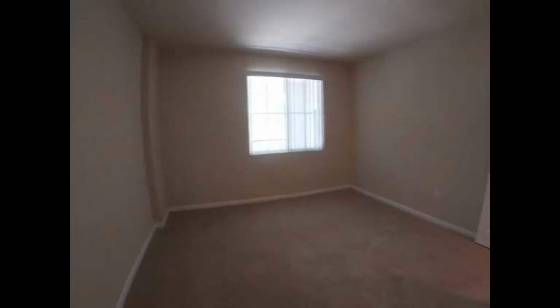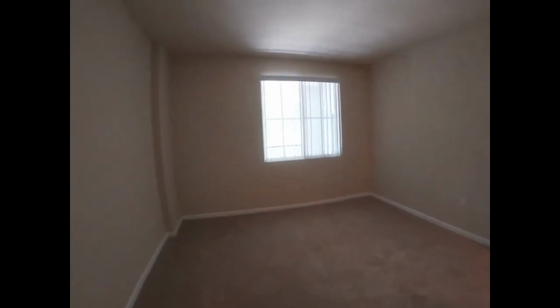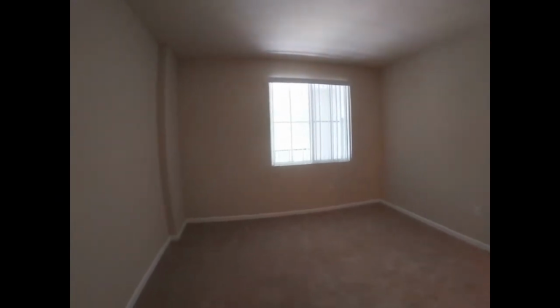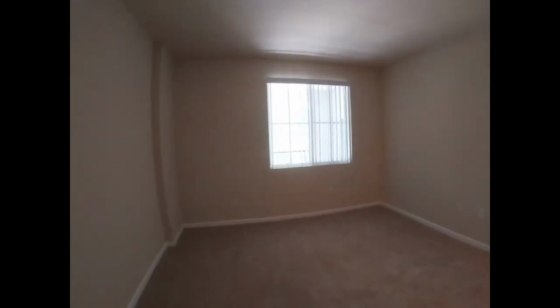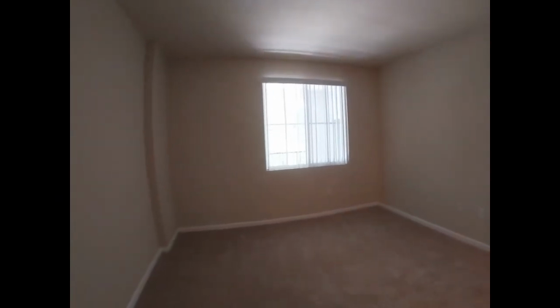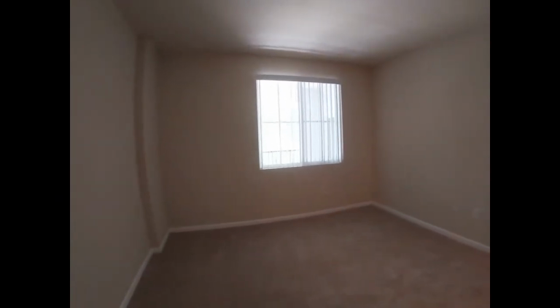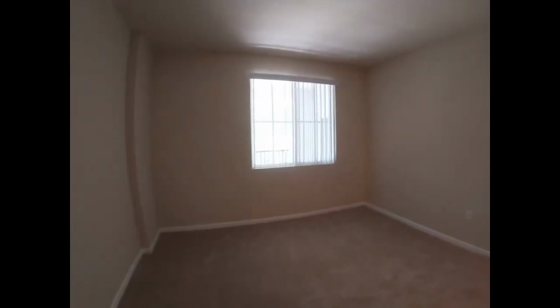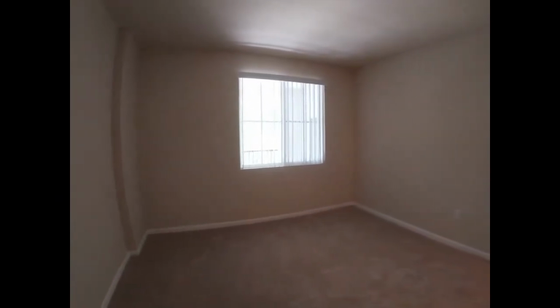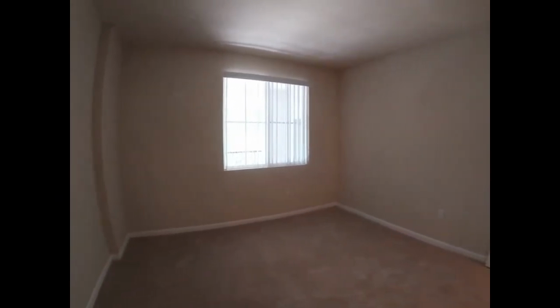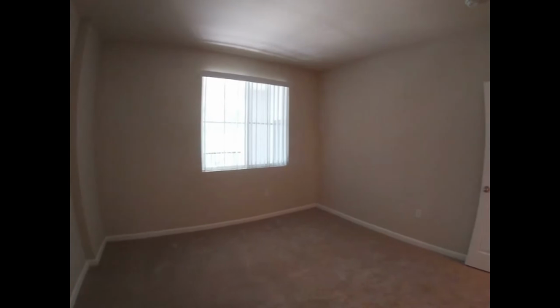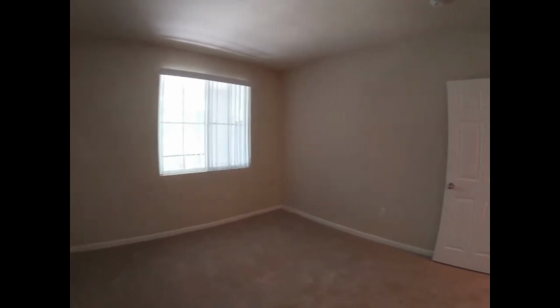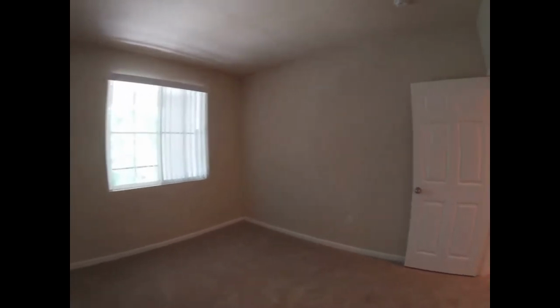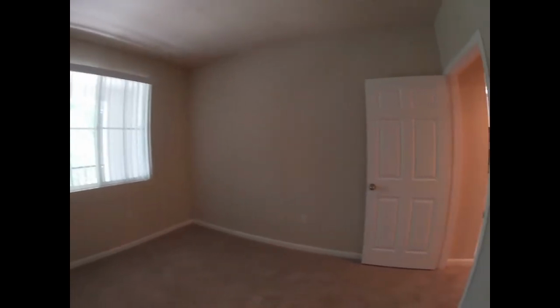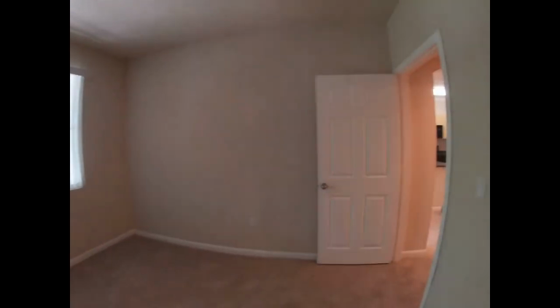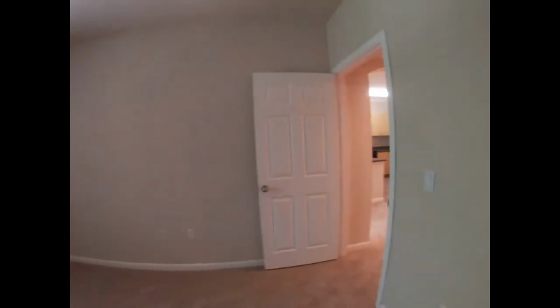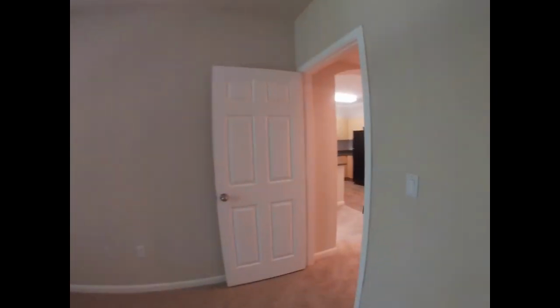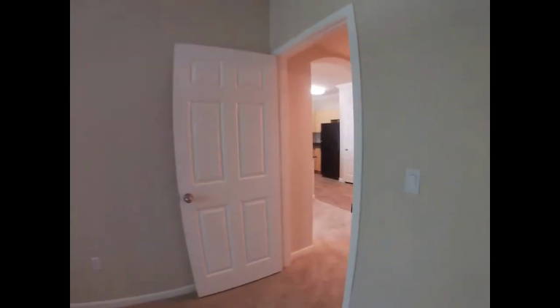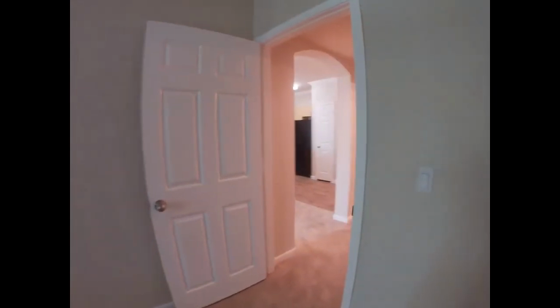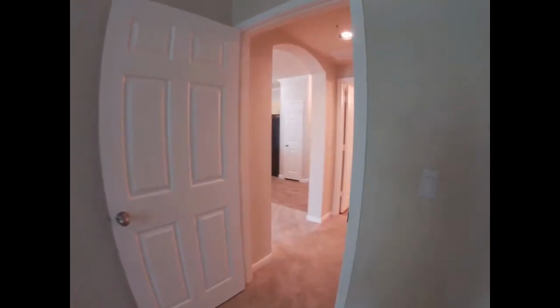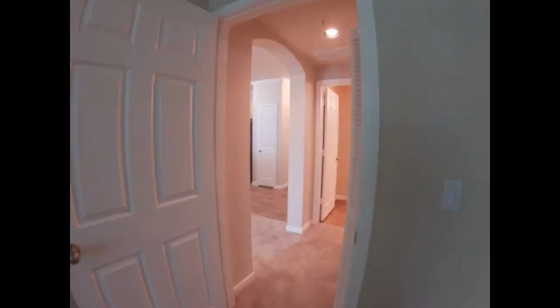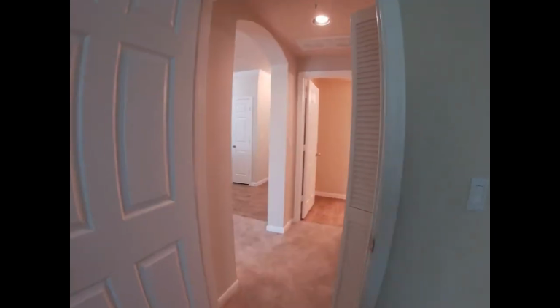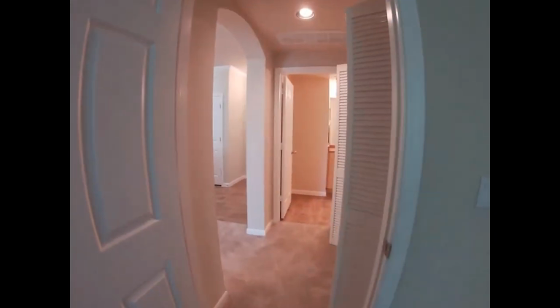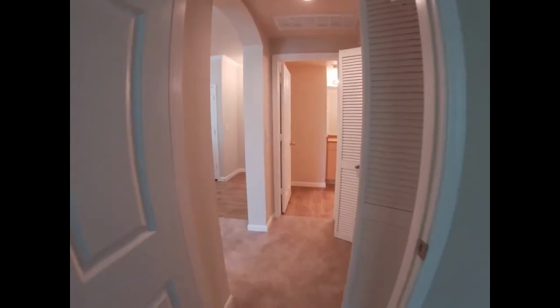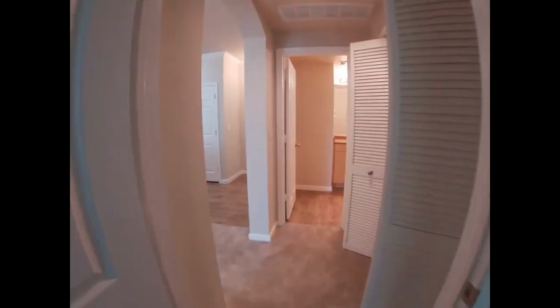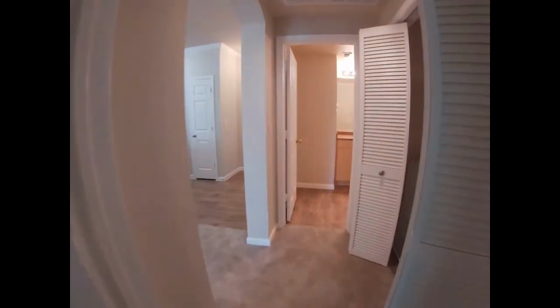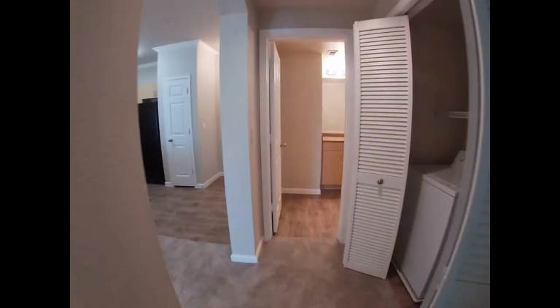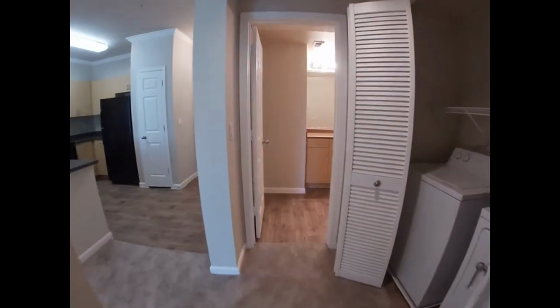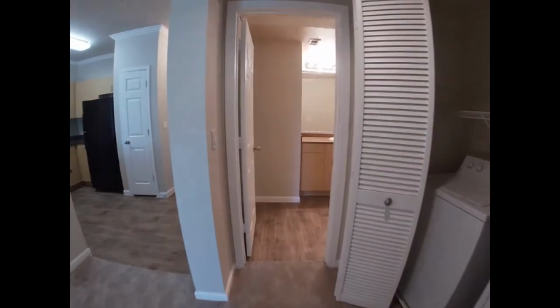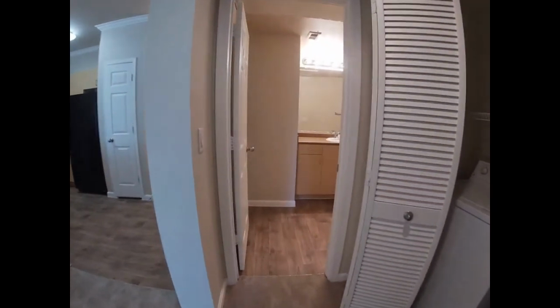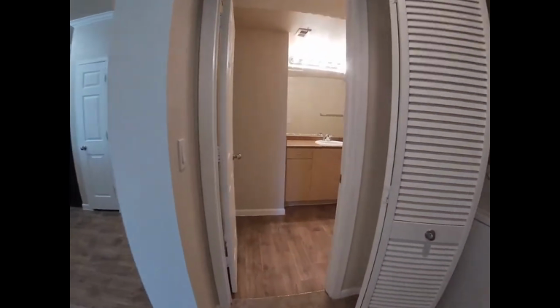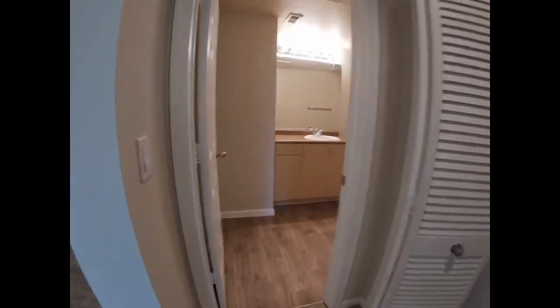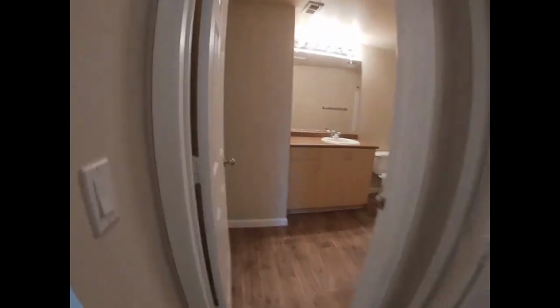This window here is off the balcony. Leaving the second bedroom, we enter into the second bathroom.